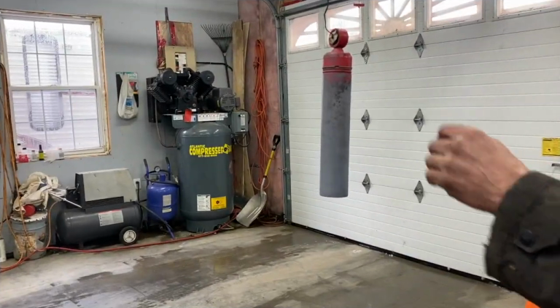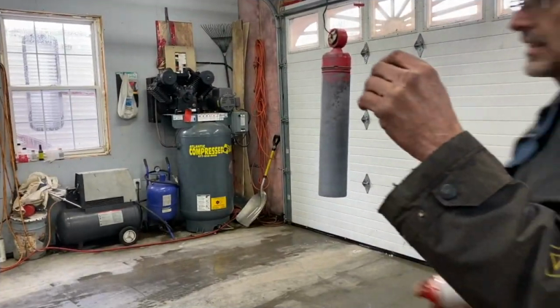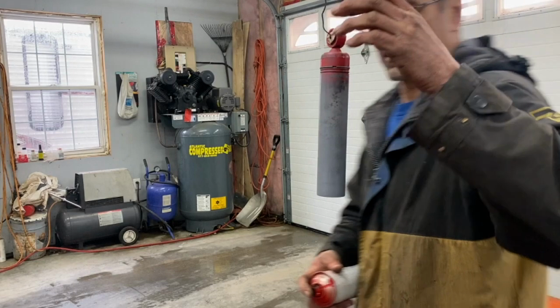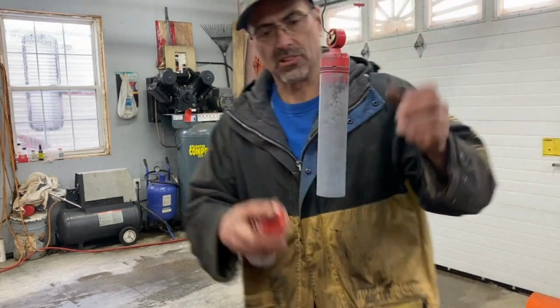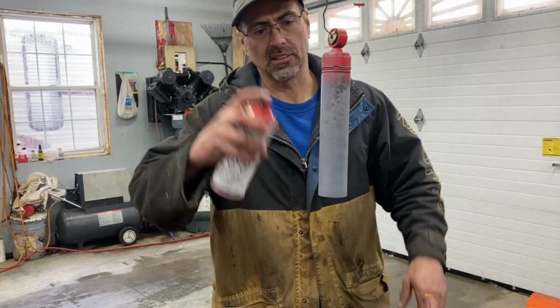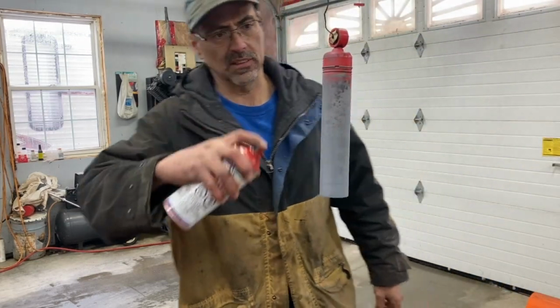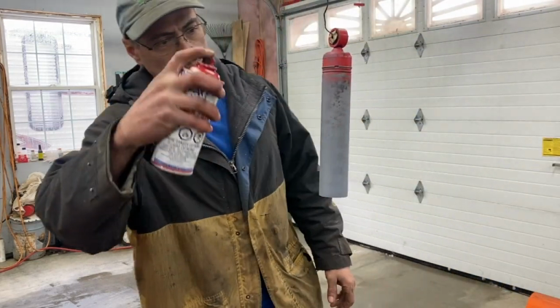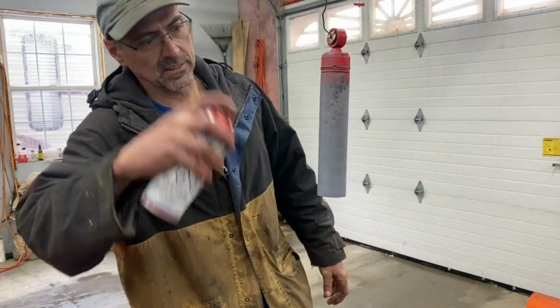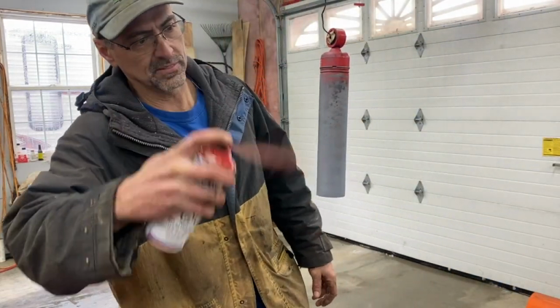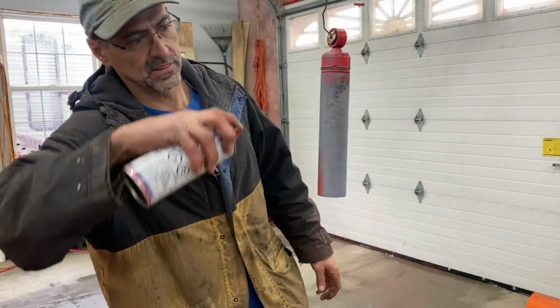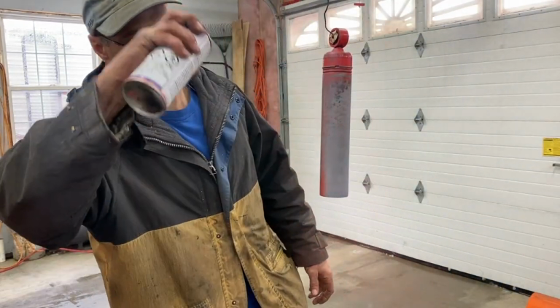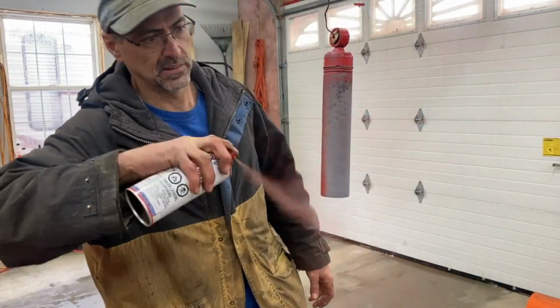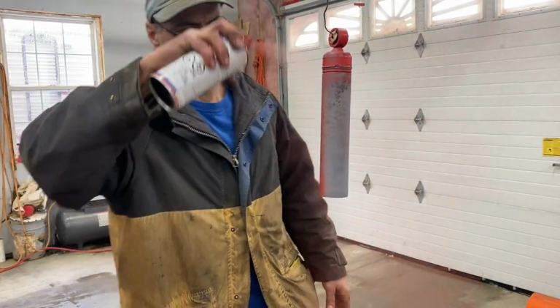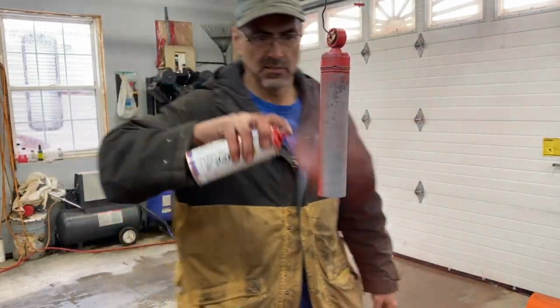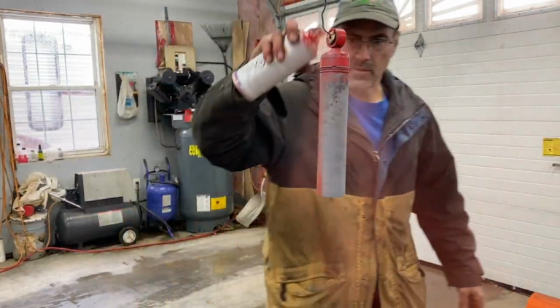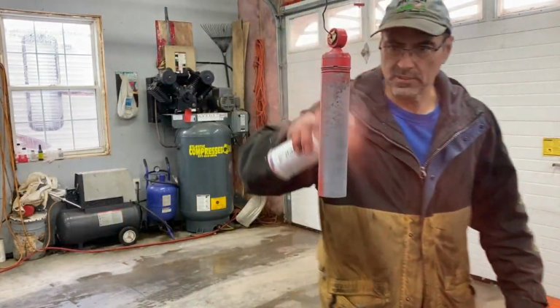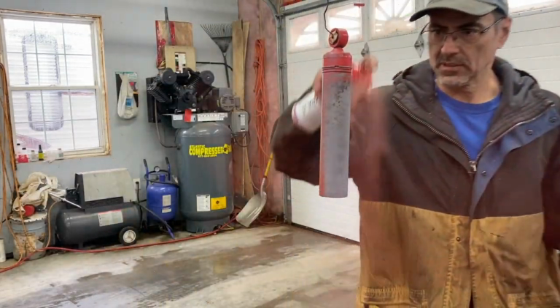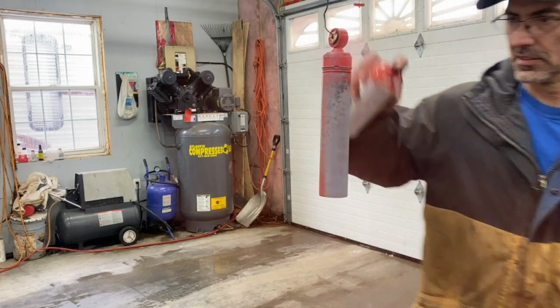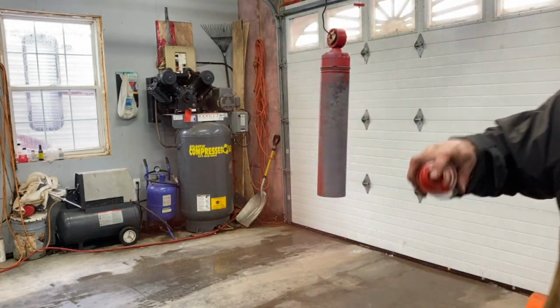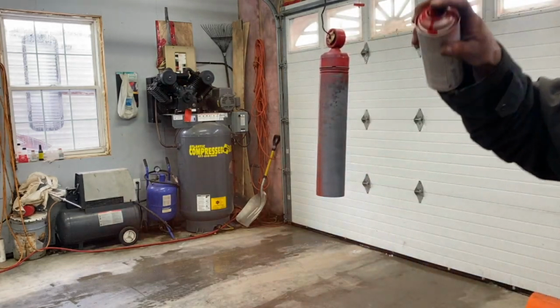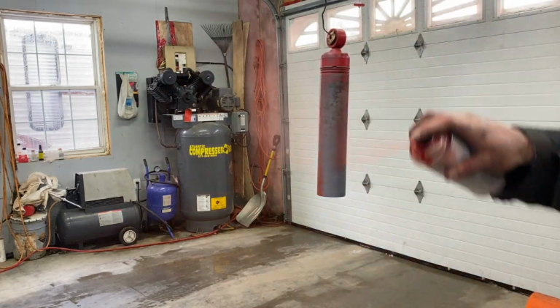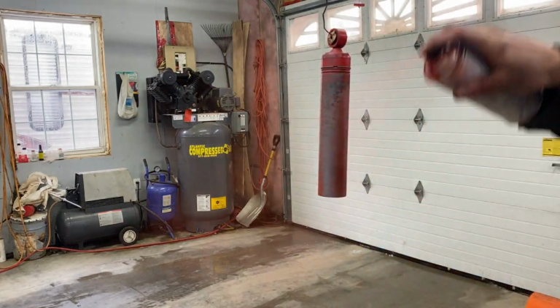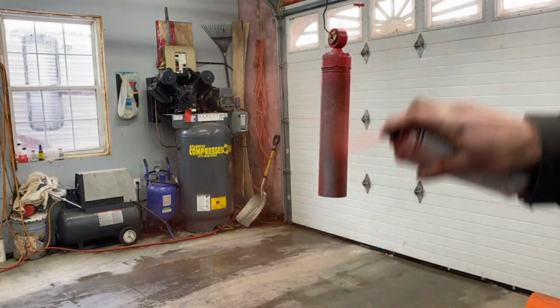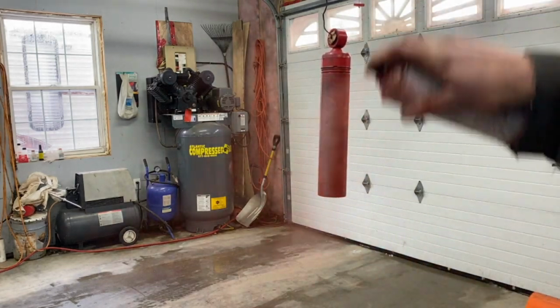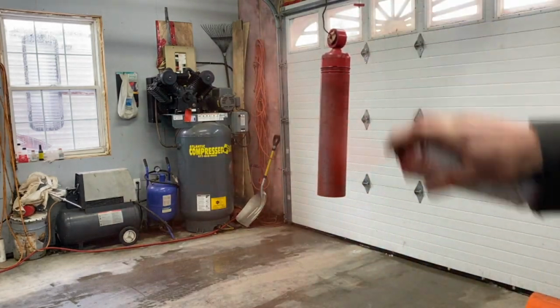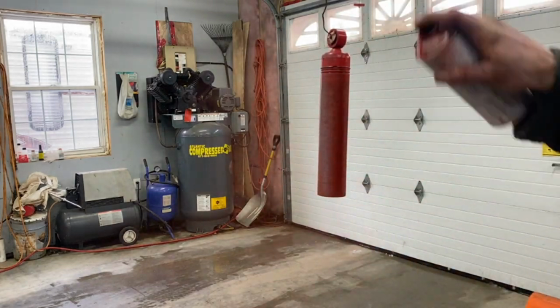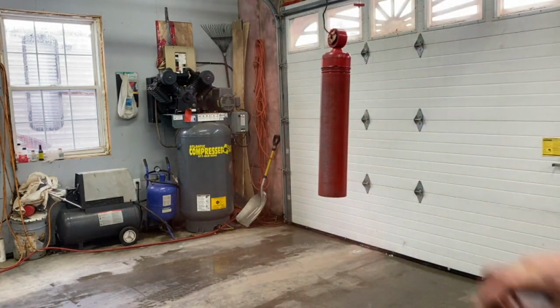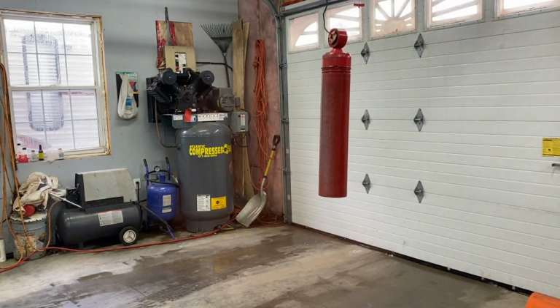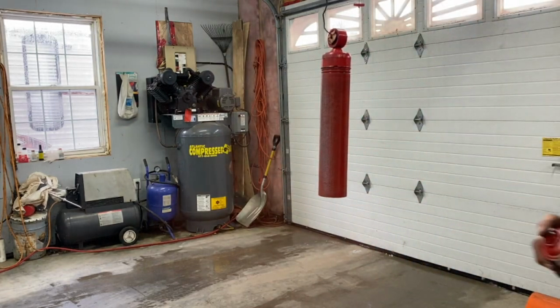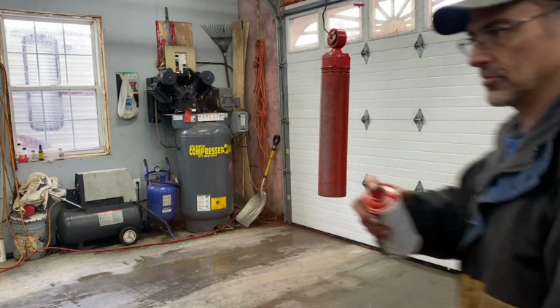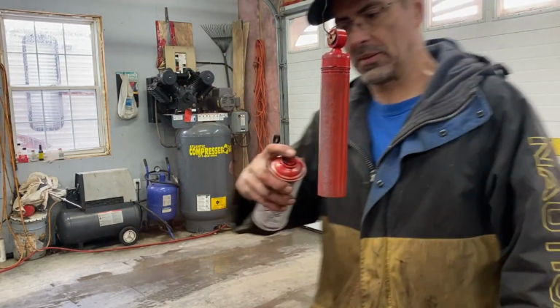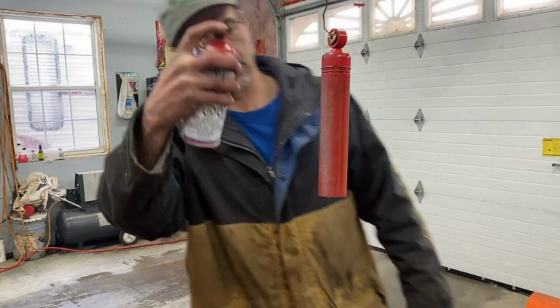I sanded the shock. I just need to put a light coat of primer and then I'm going to paint it with some red paint.